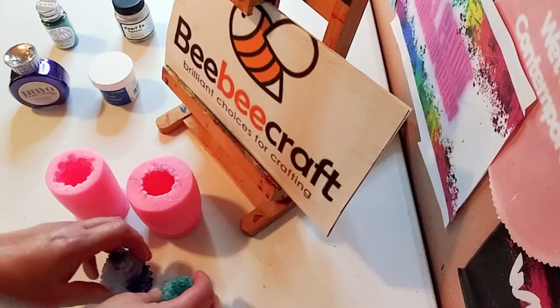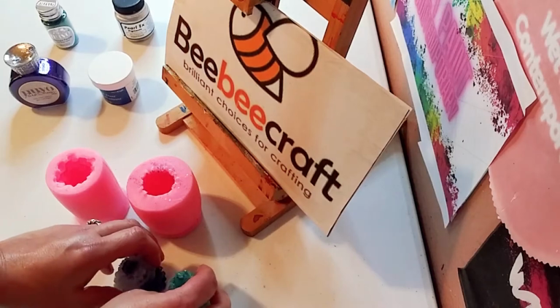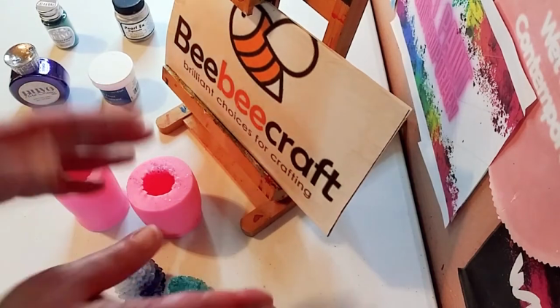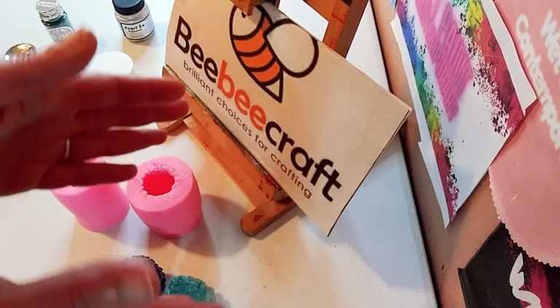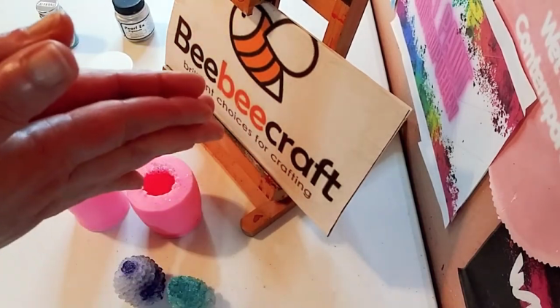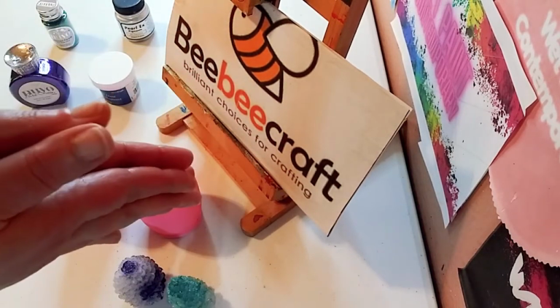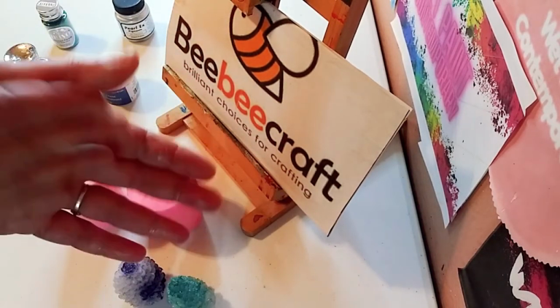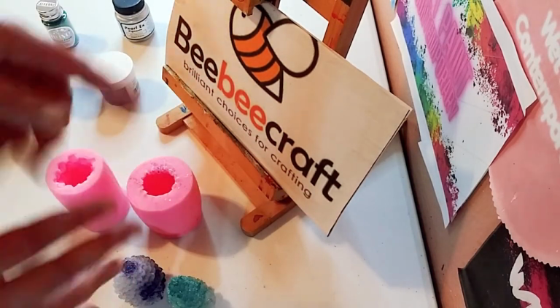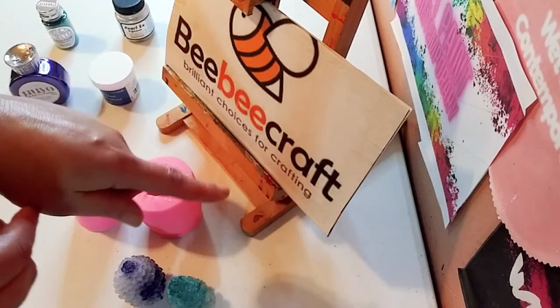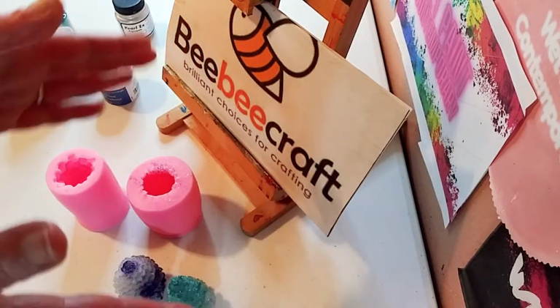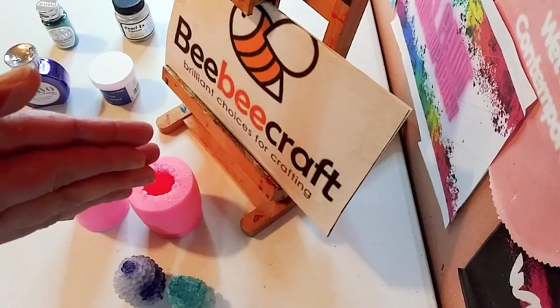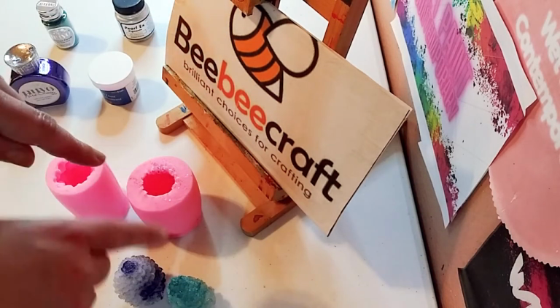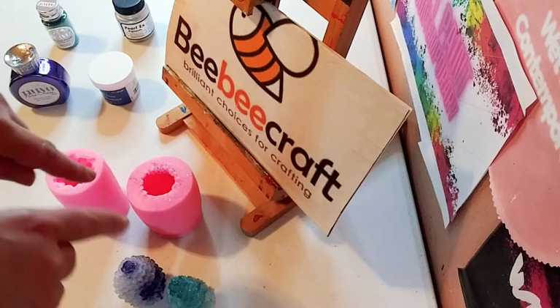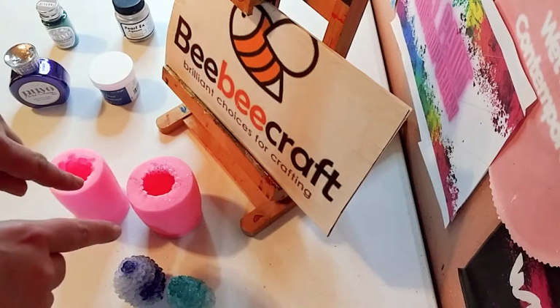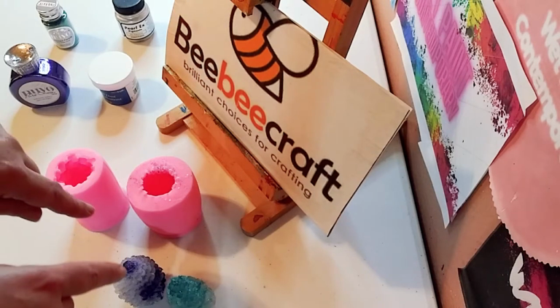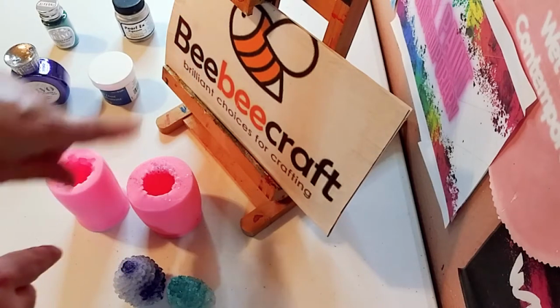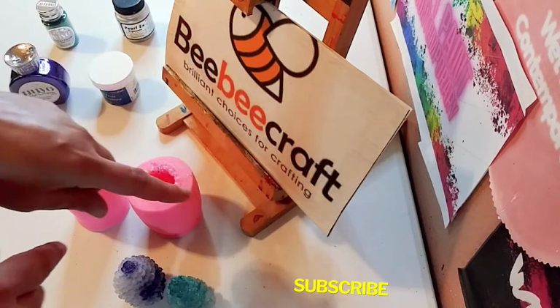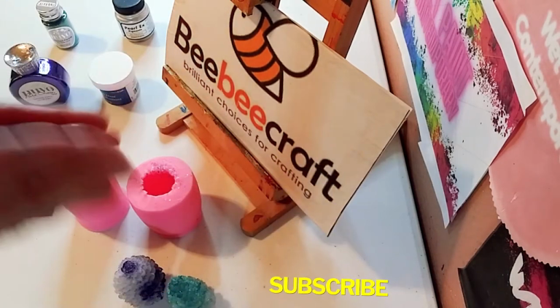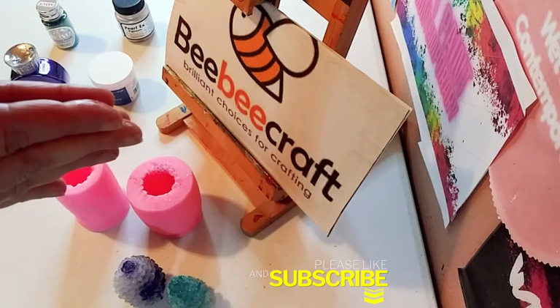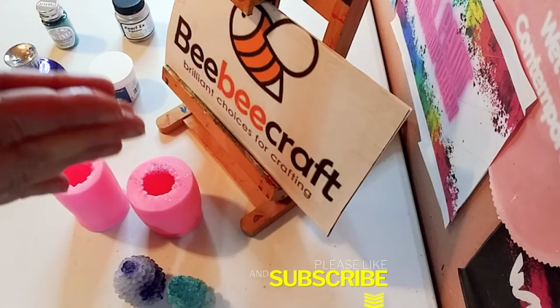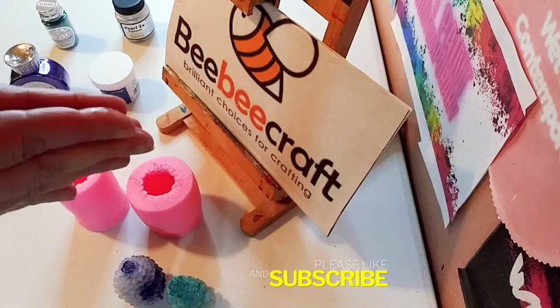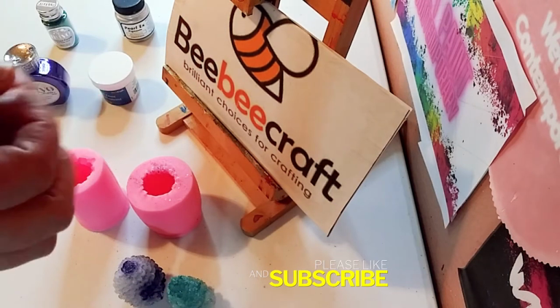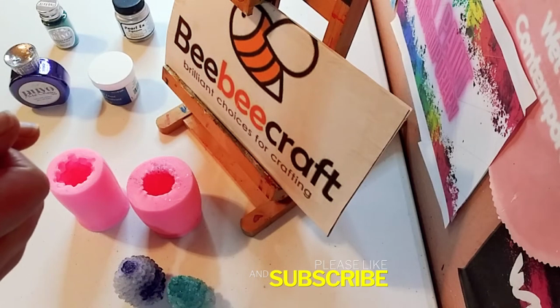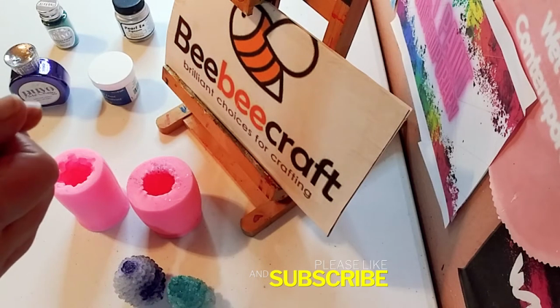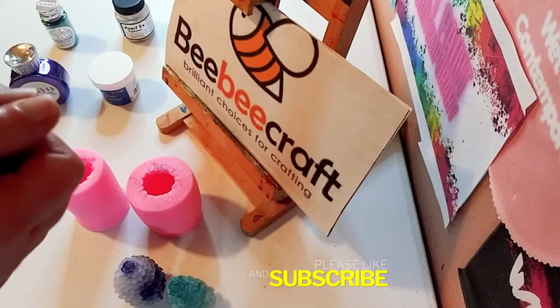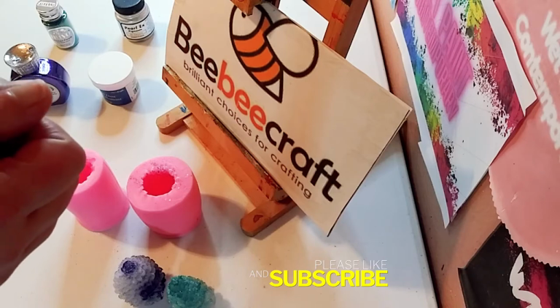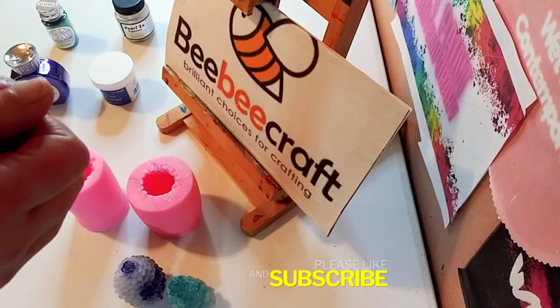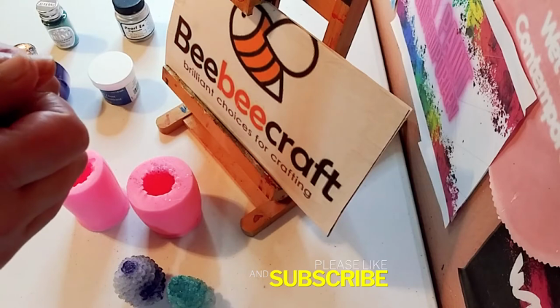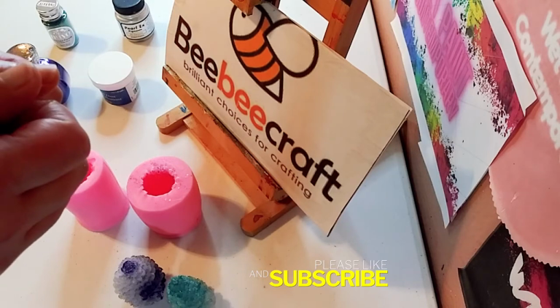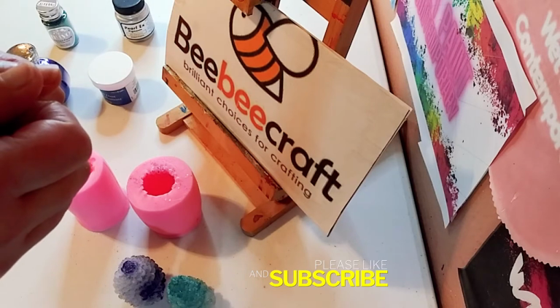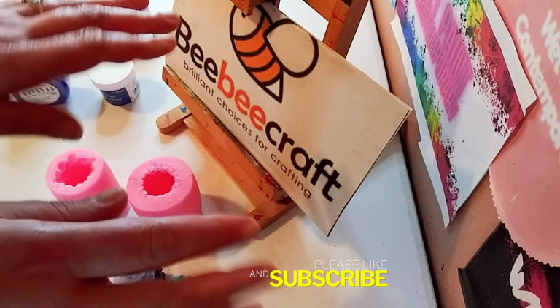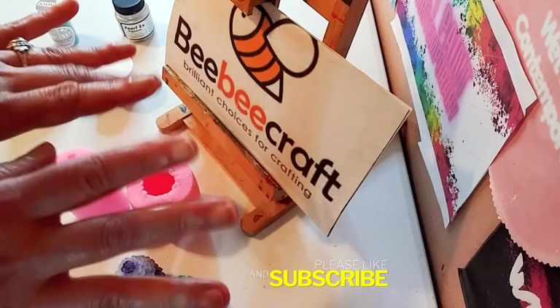Thank you so much for watching, and thank you to BB Craft — all the links will be down in the description below. I'll see you in the next one, bye!